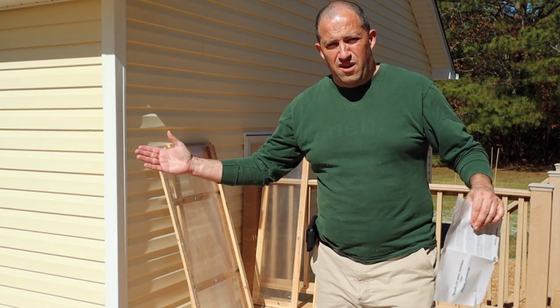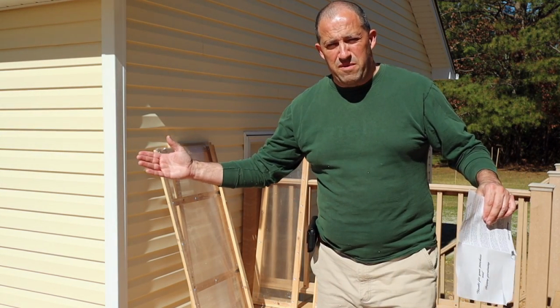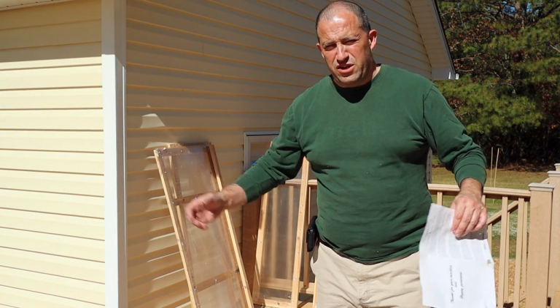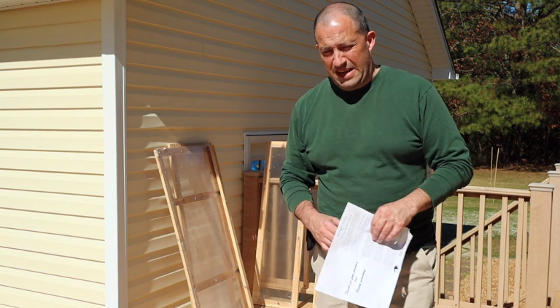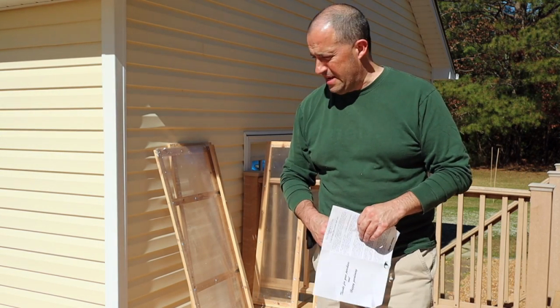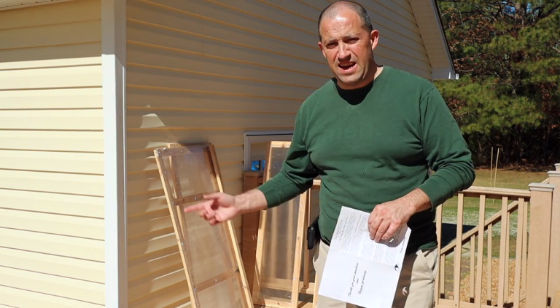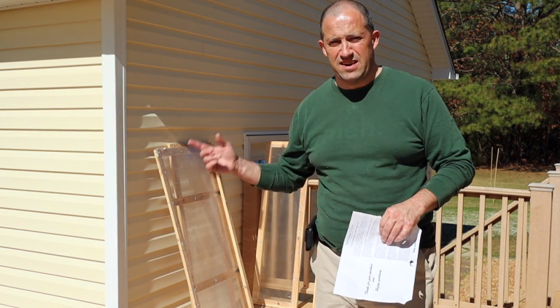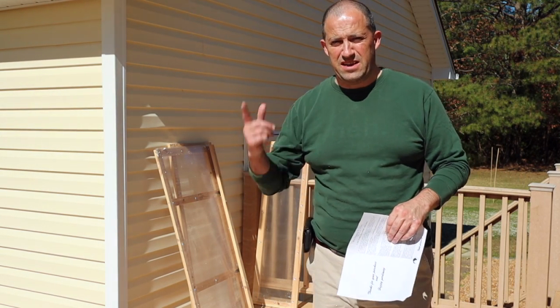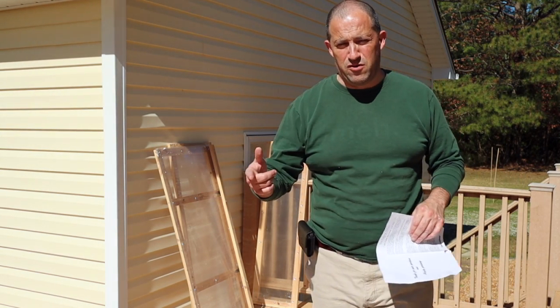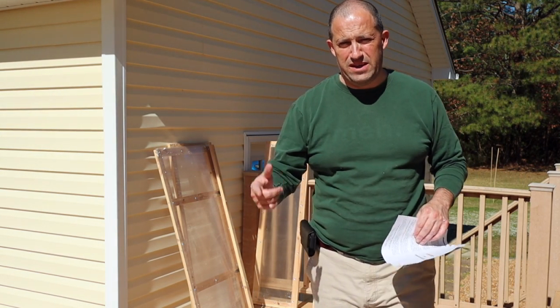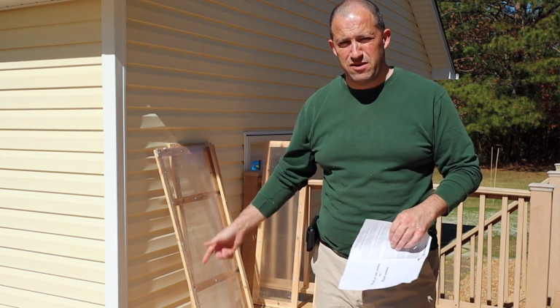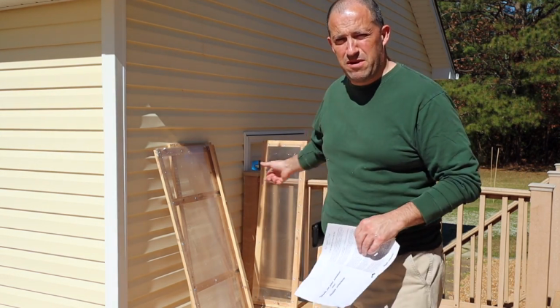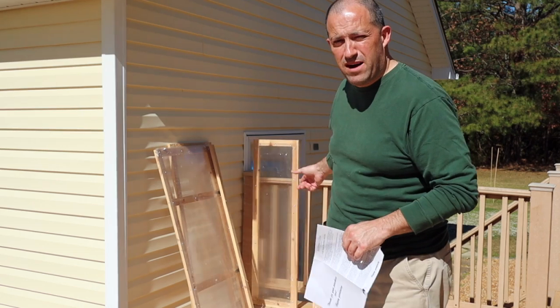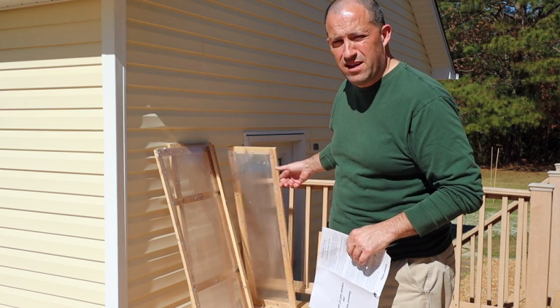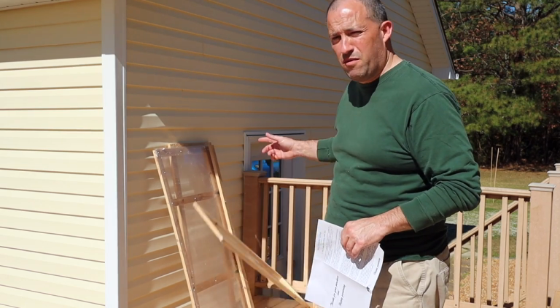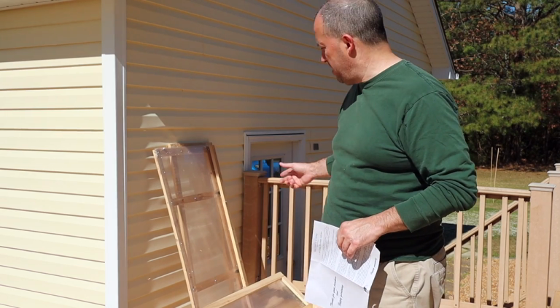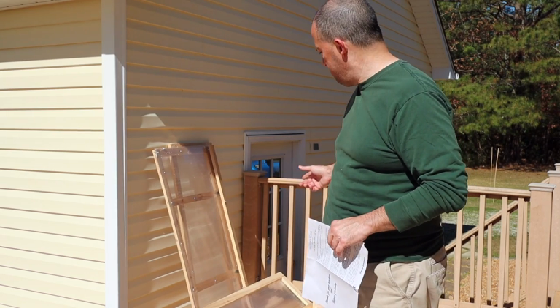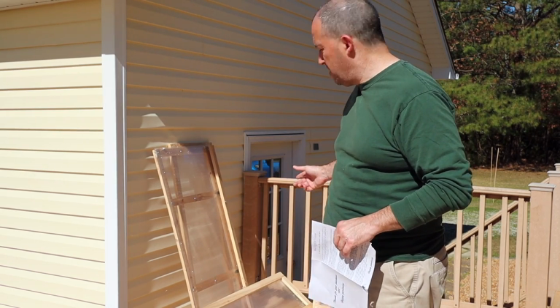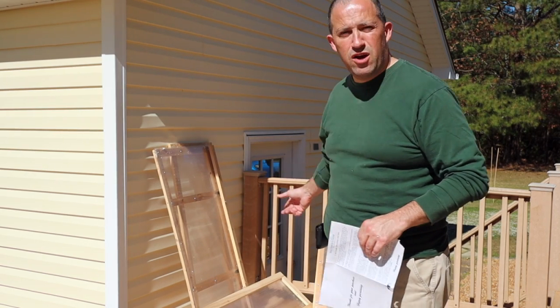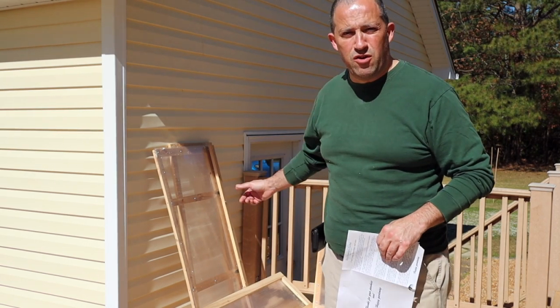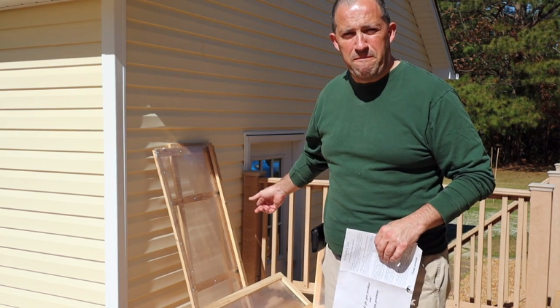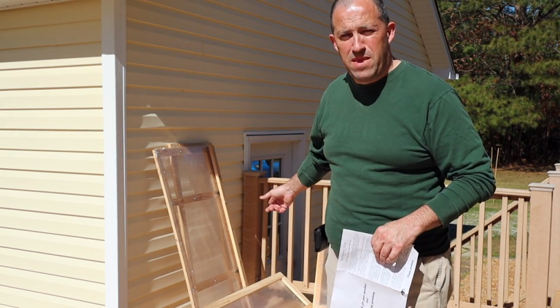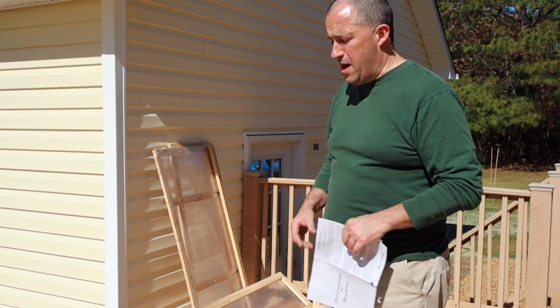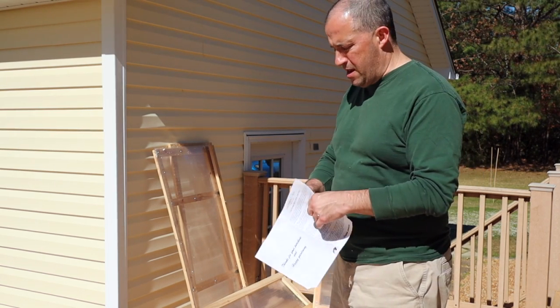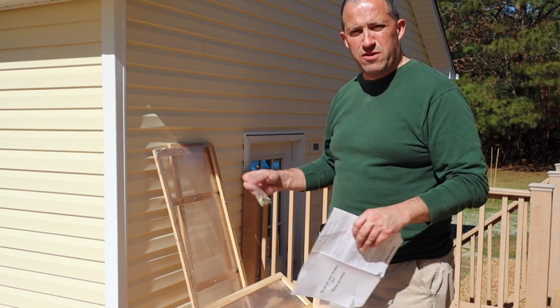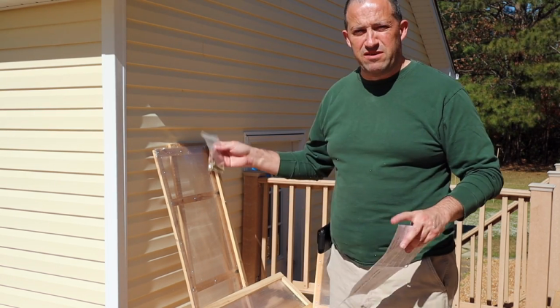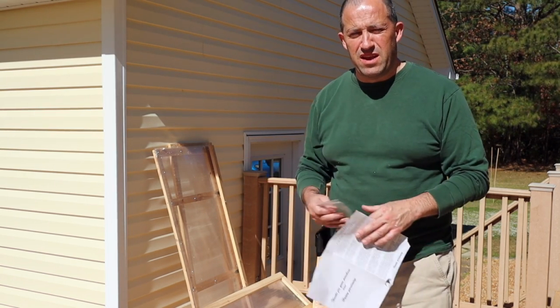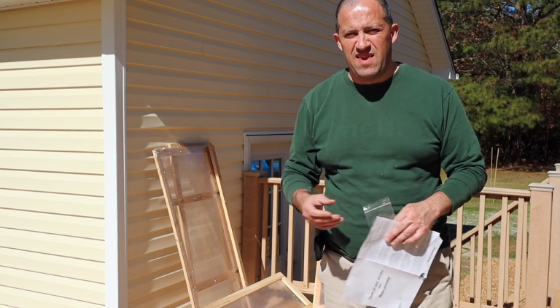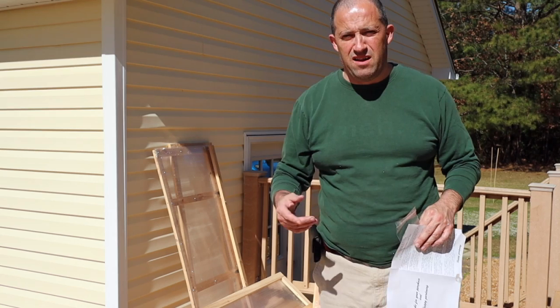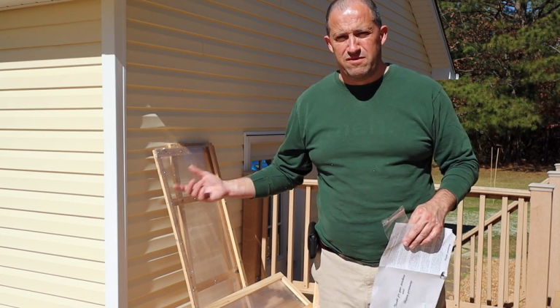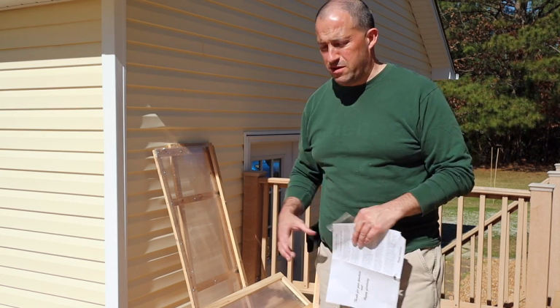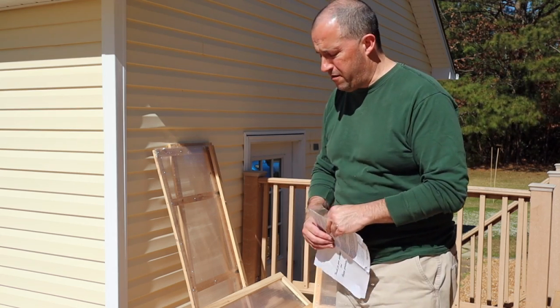Hello, welcome back to the channel. I forgot to hit the record button, so you missed me unboxing the cold frame. I'm going to now assemble it, and then I'll talk to you about it after.